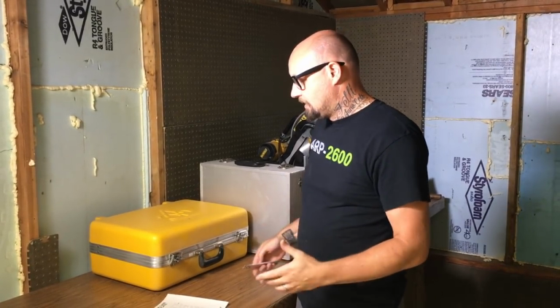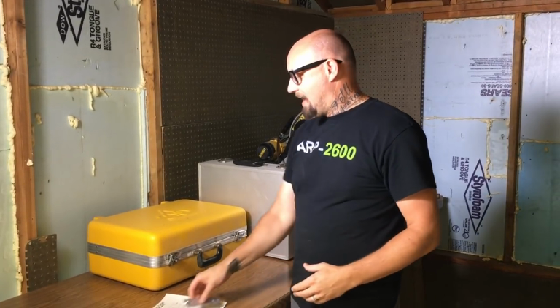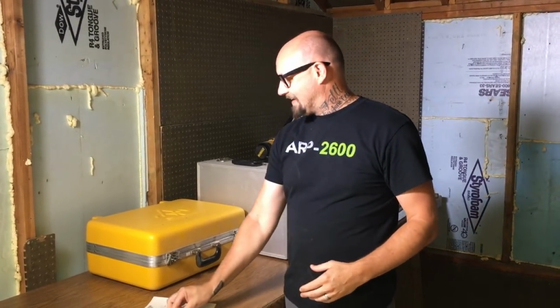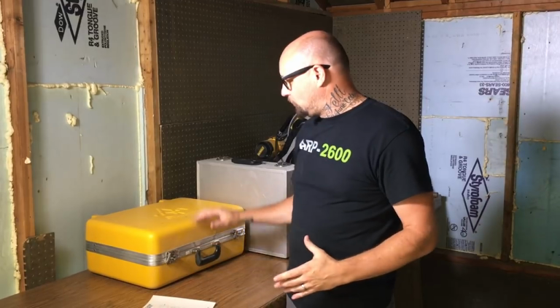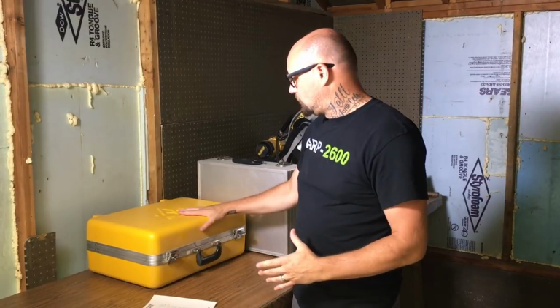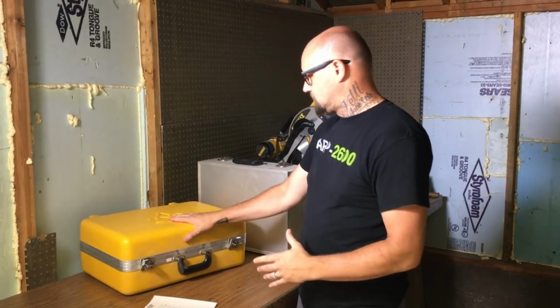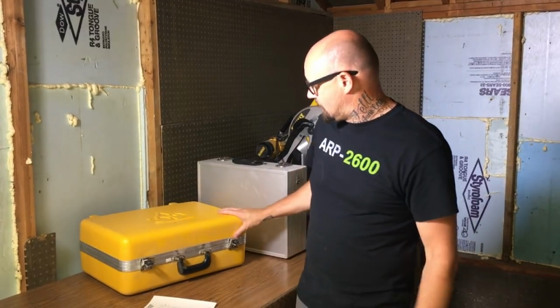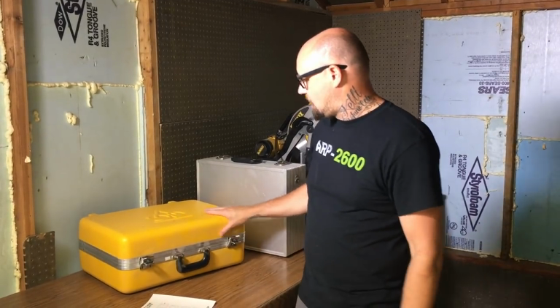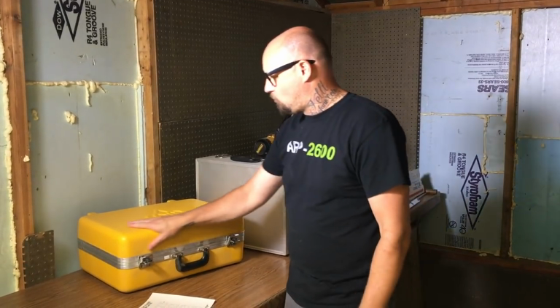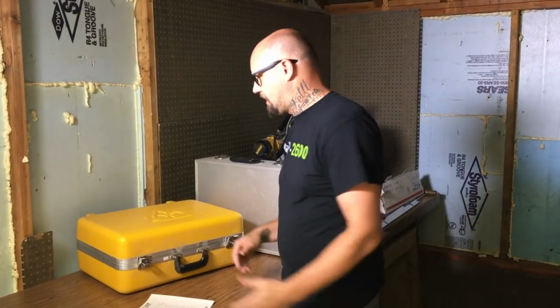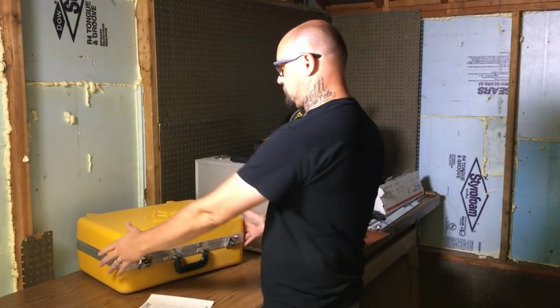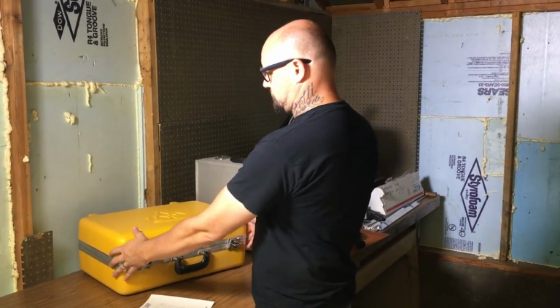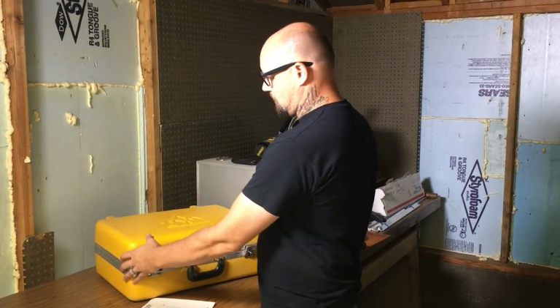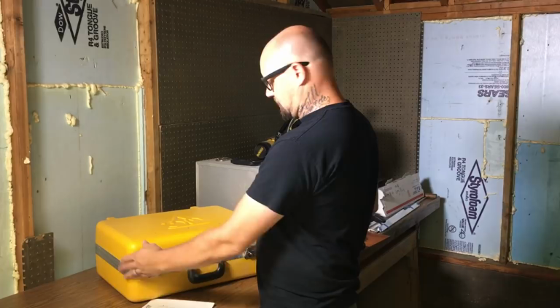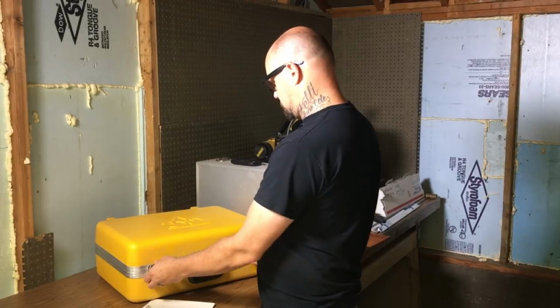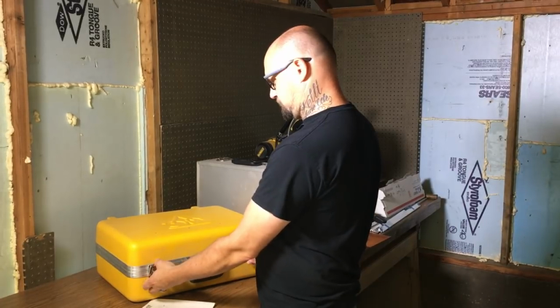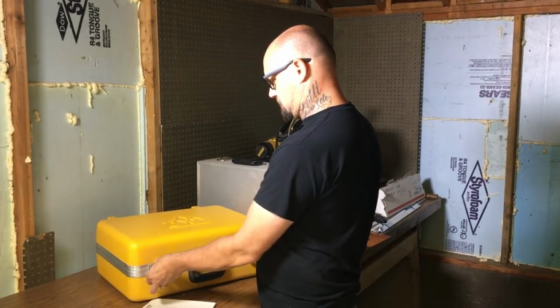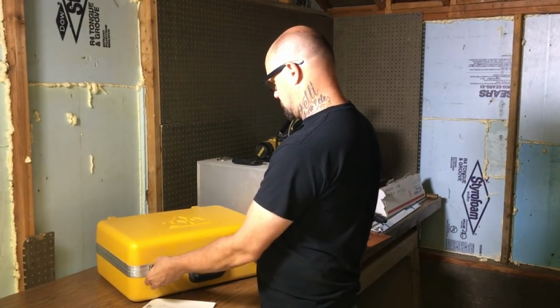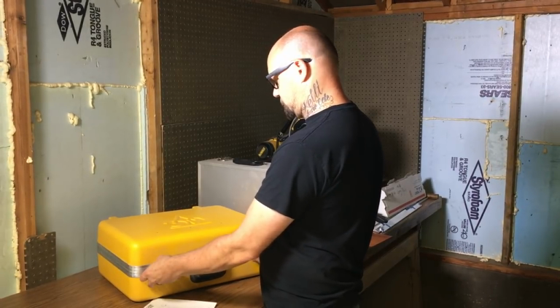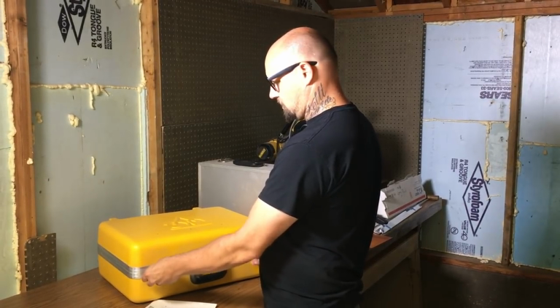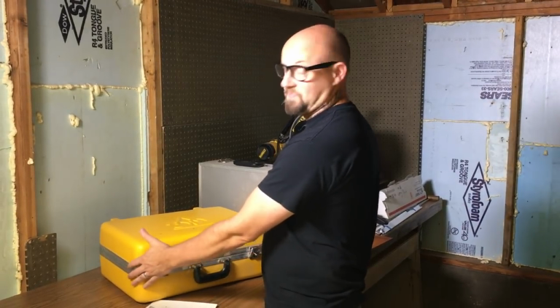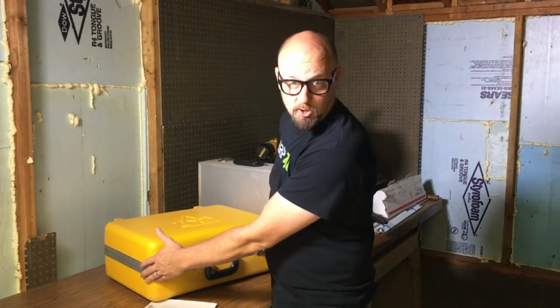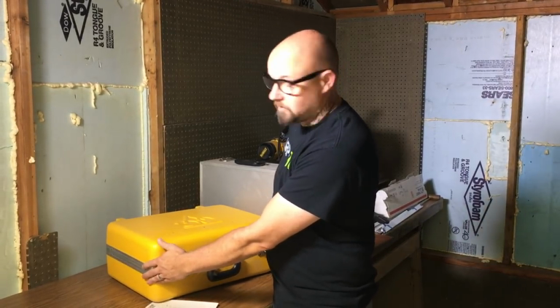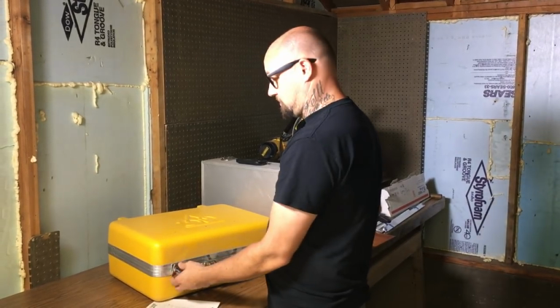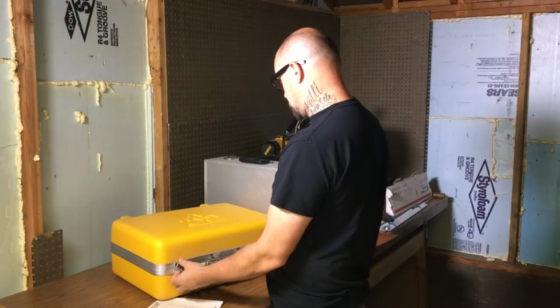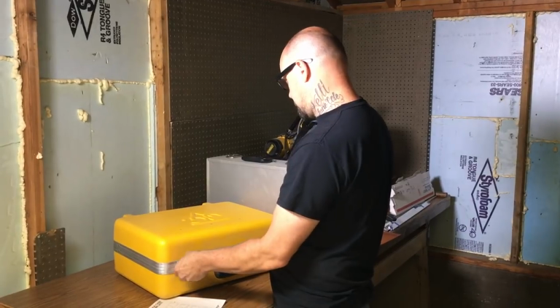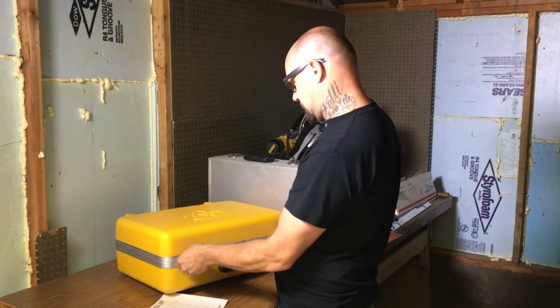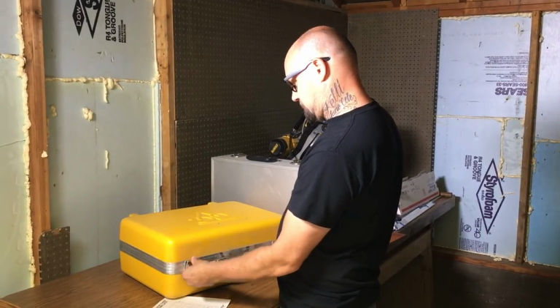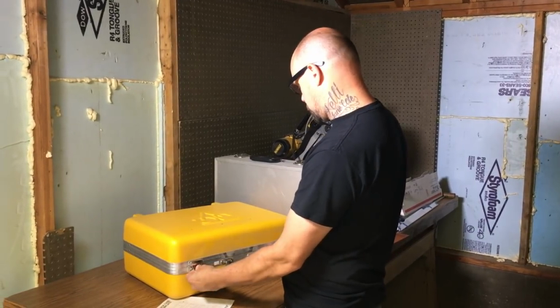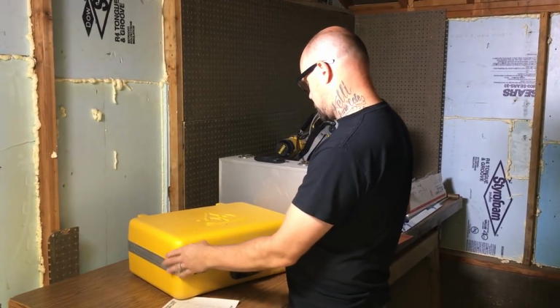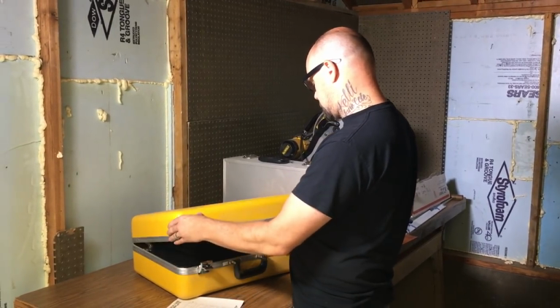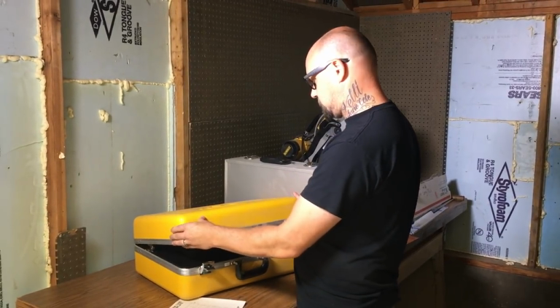I've got a couple of cases here. One I got at Surplus — this case is actually pretty awesome. It was $5, so obviously that's a pretty huge savings. It looks like it carried some kind of medical equipment or something like that, so it's pretty sweet.